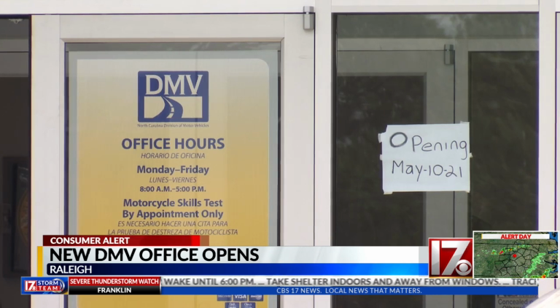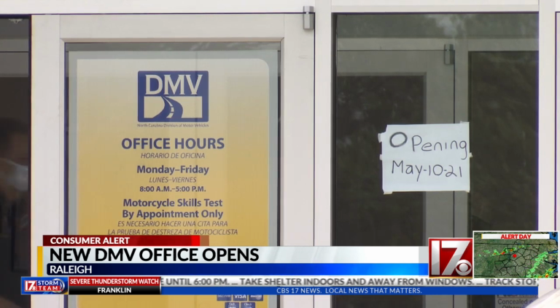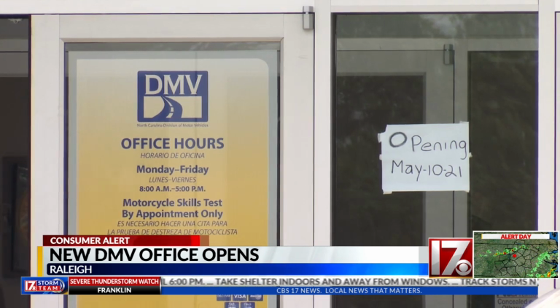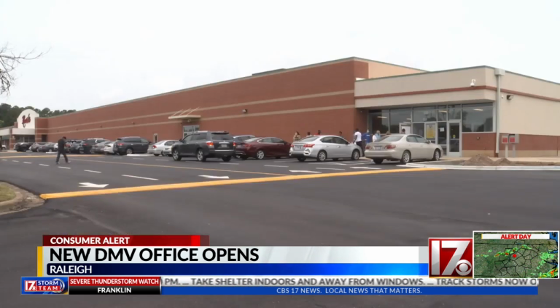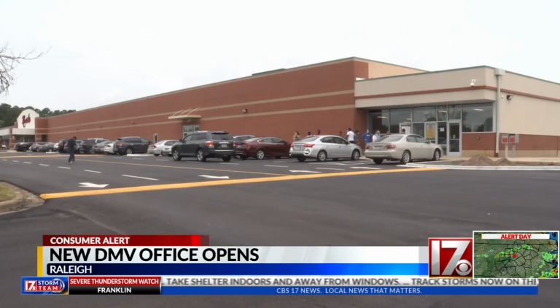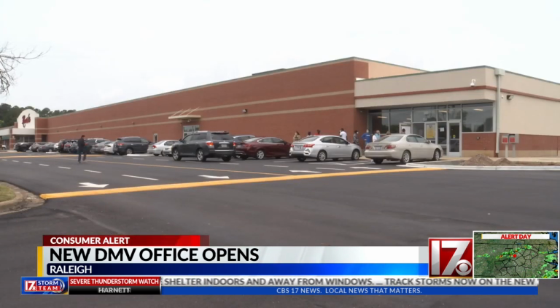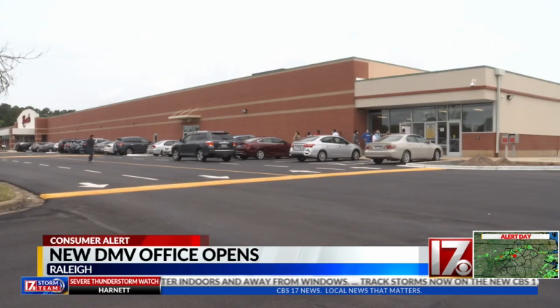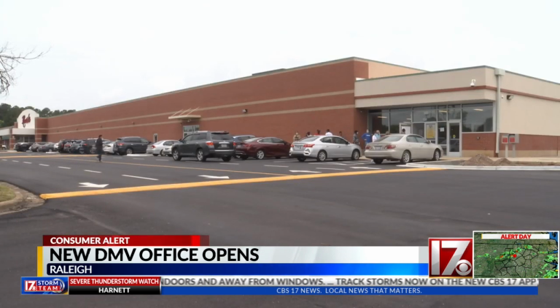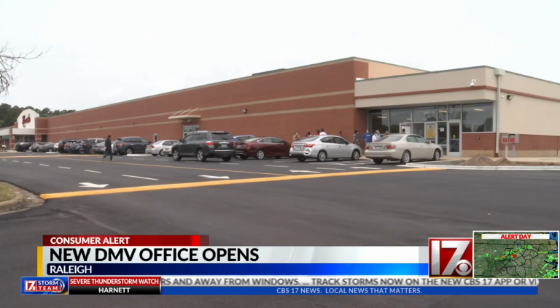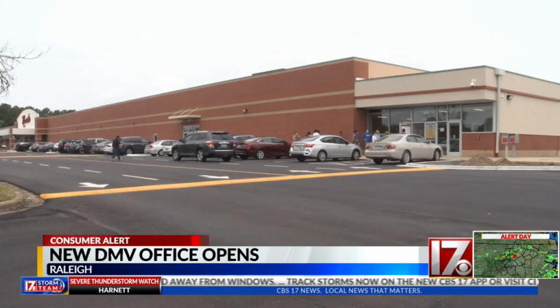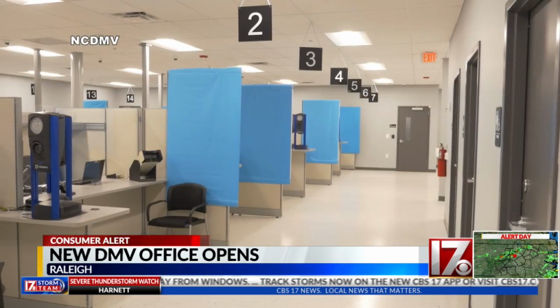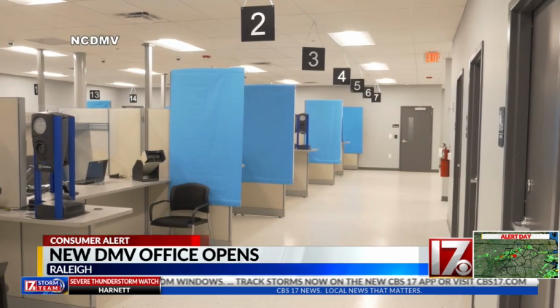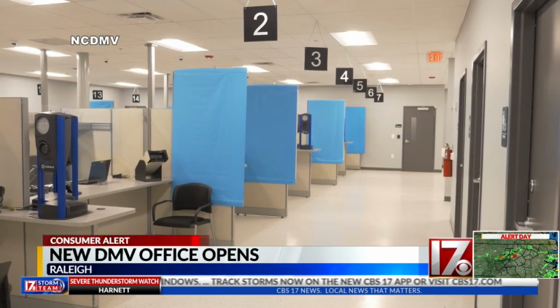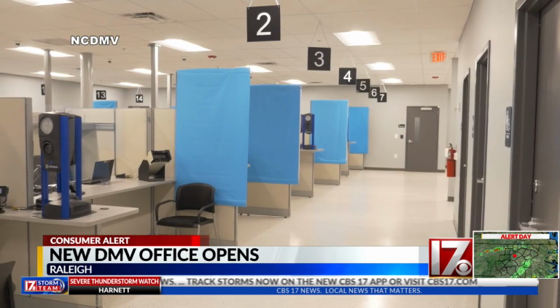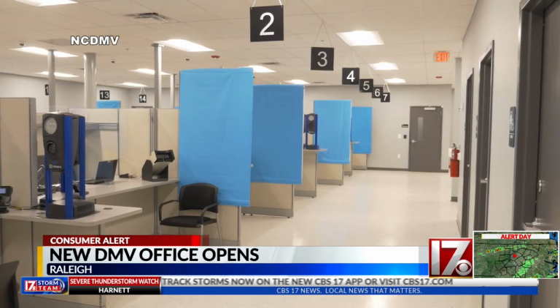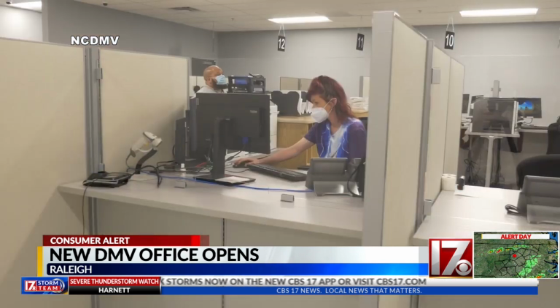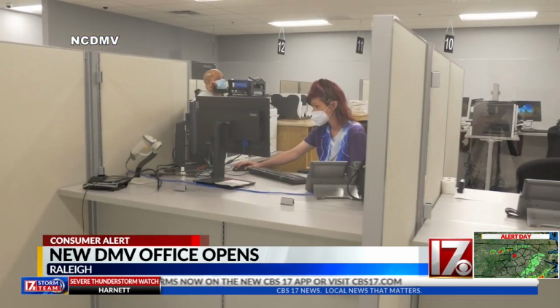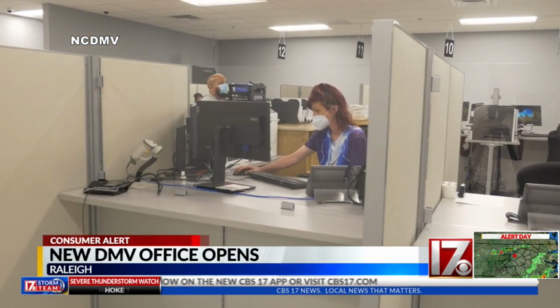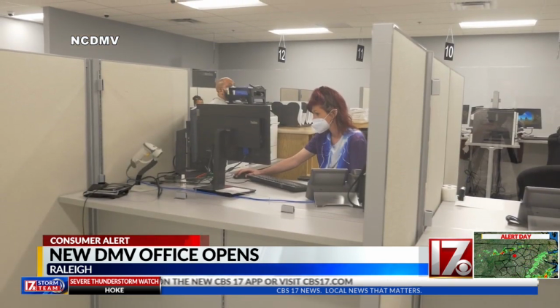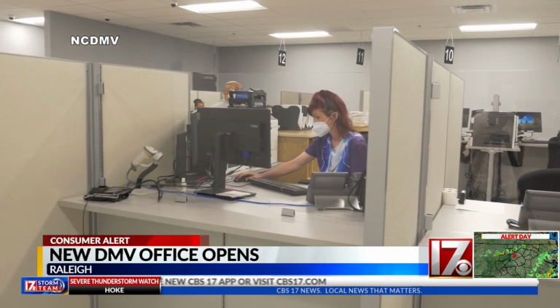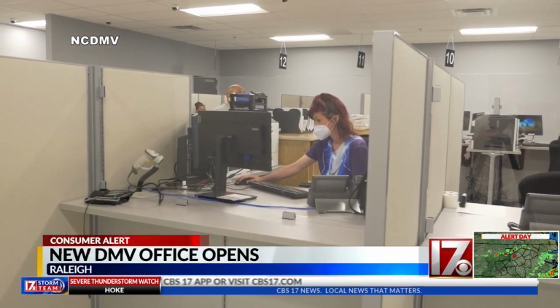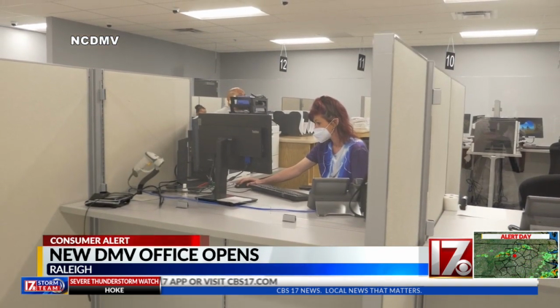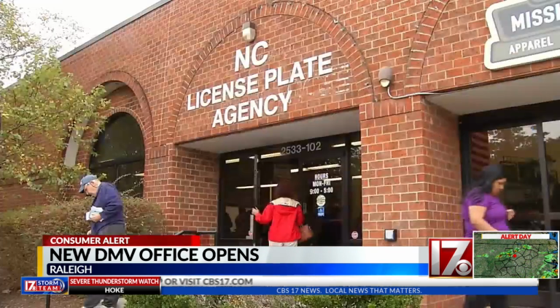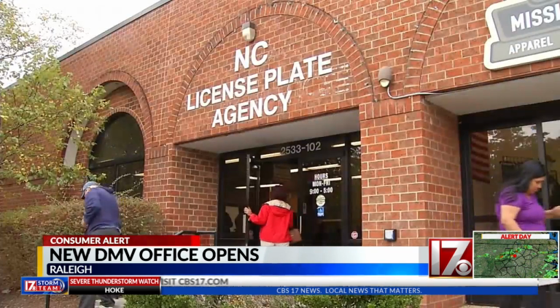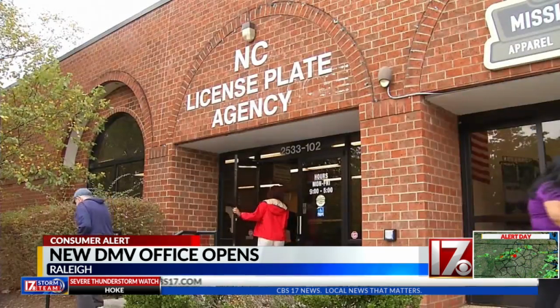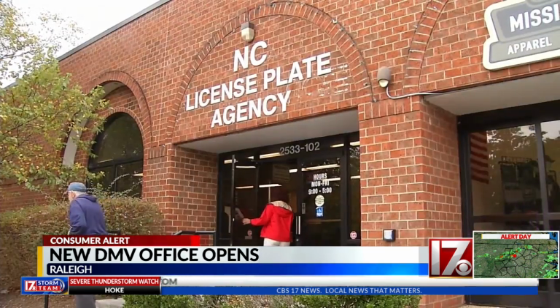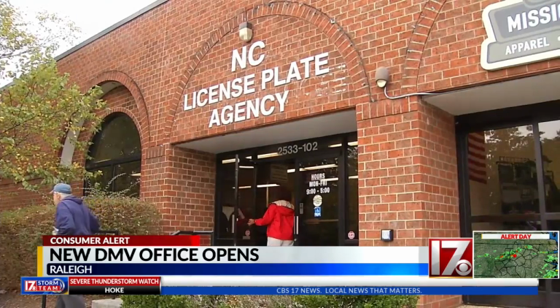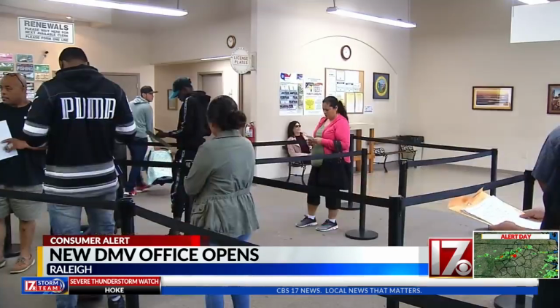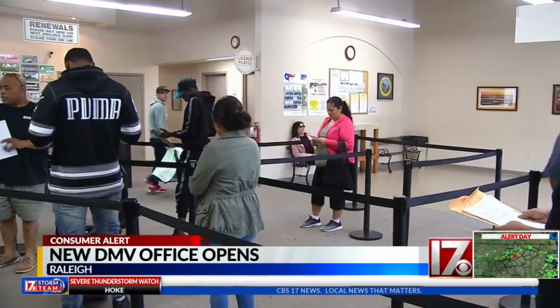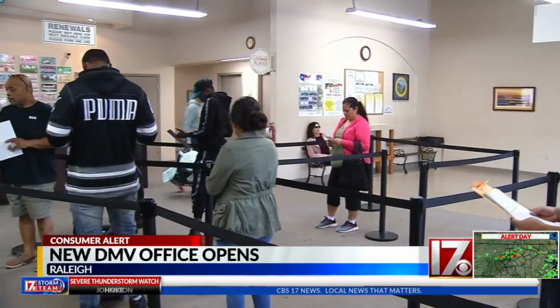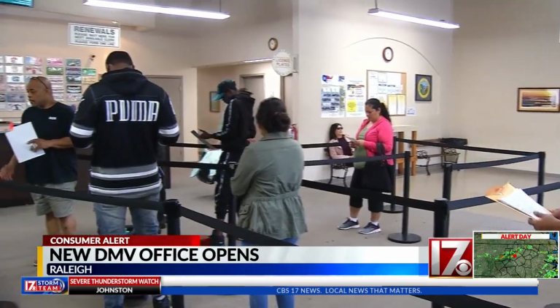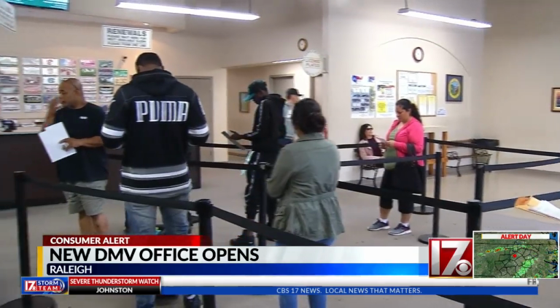Not only are driver's license services here, but a contractor-run state license plate agency is built in for convenience. Most of those plate agencies are located elsewhere as stand-alone facilities.